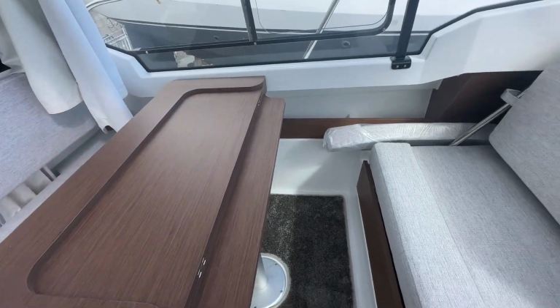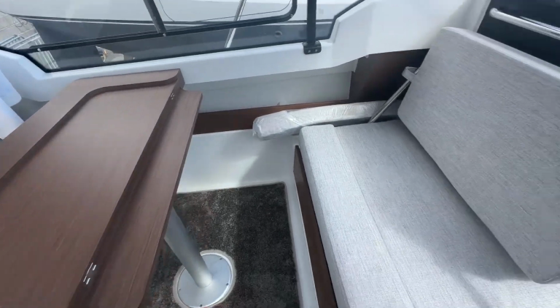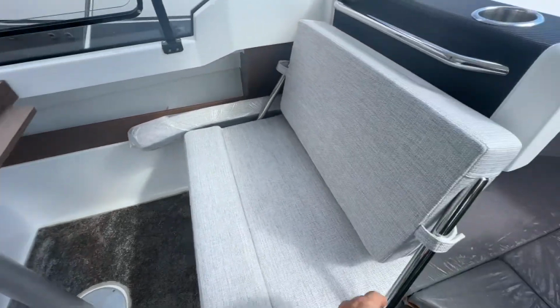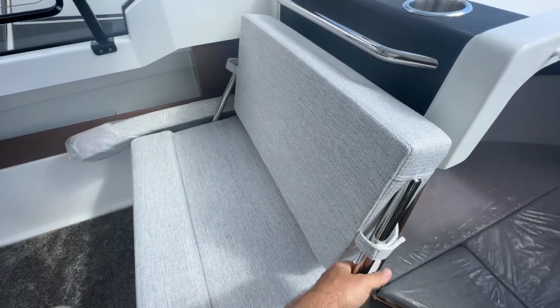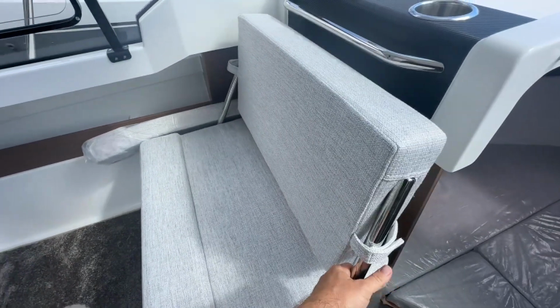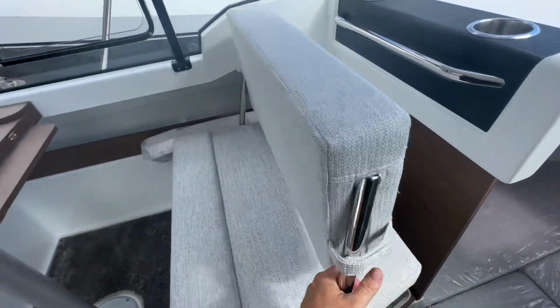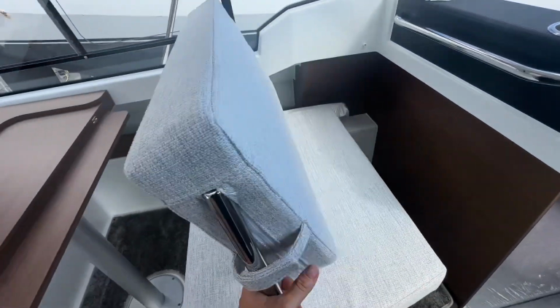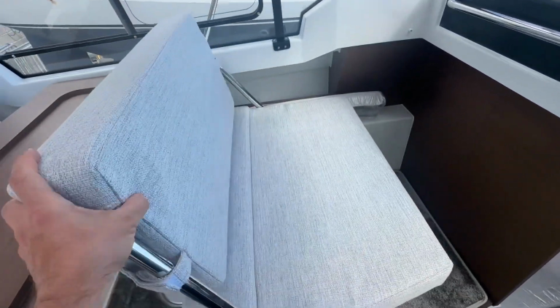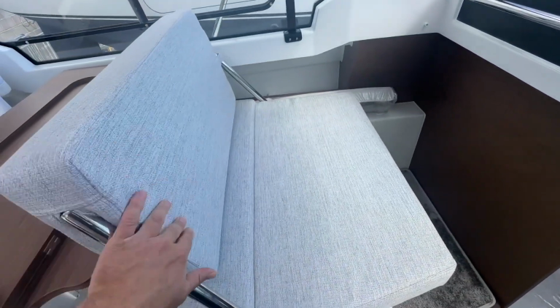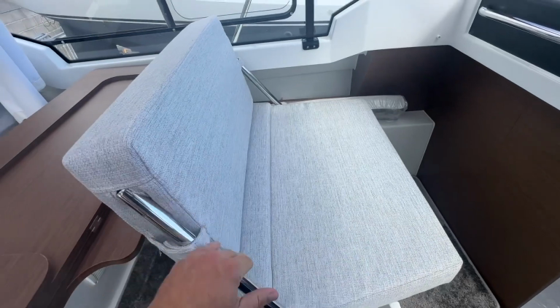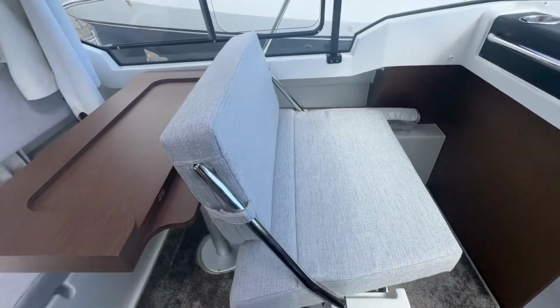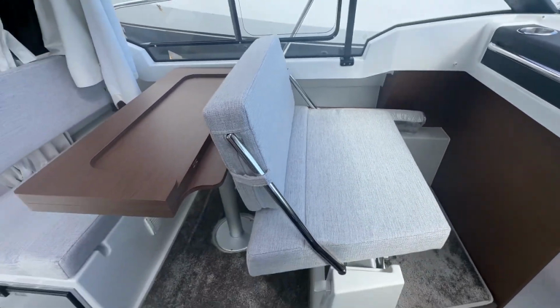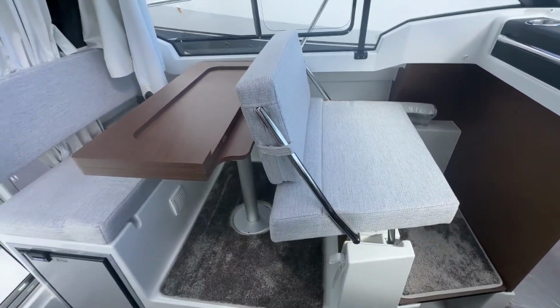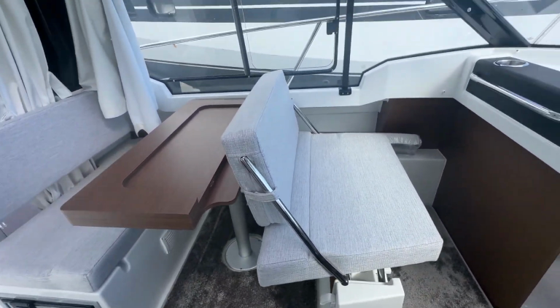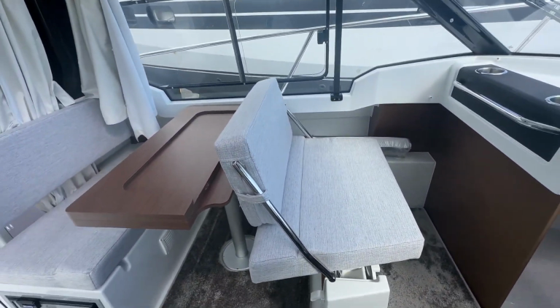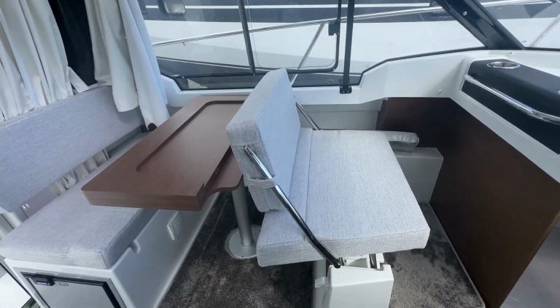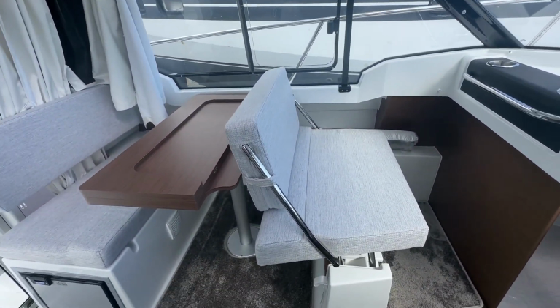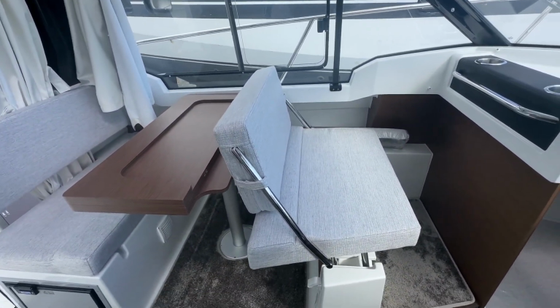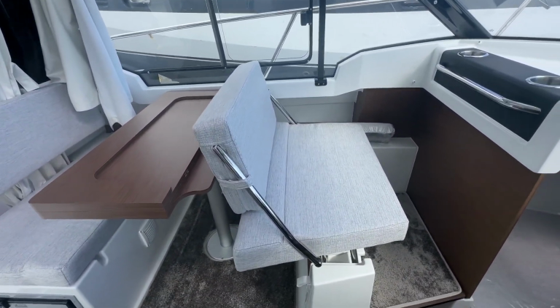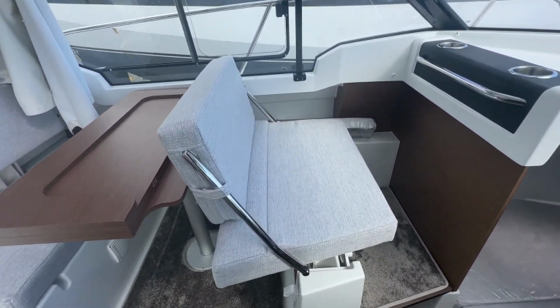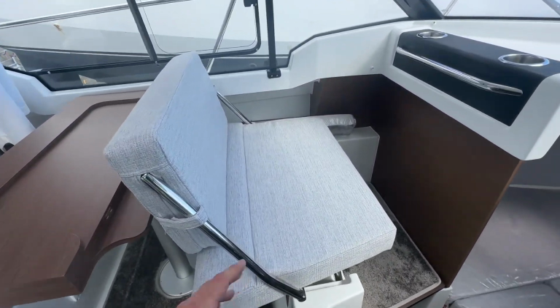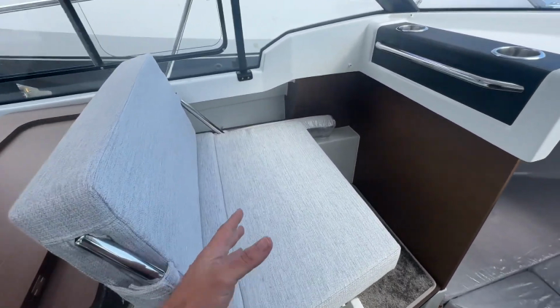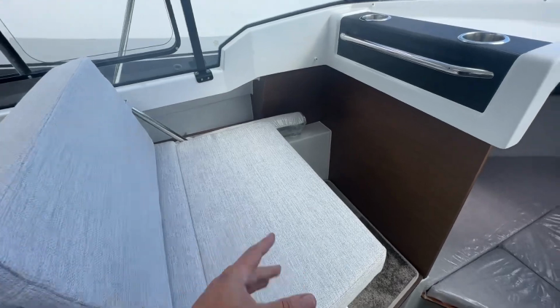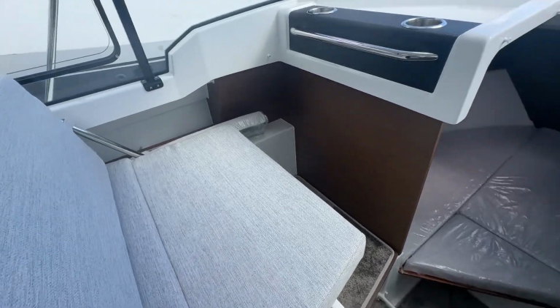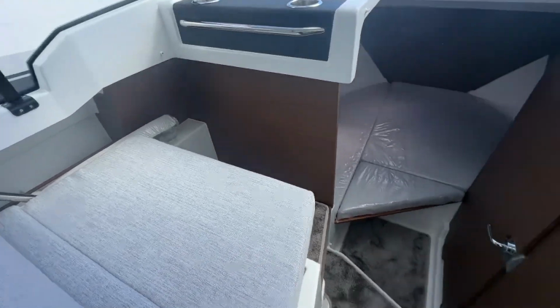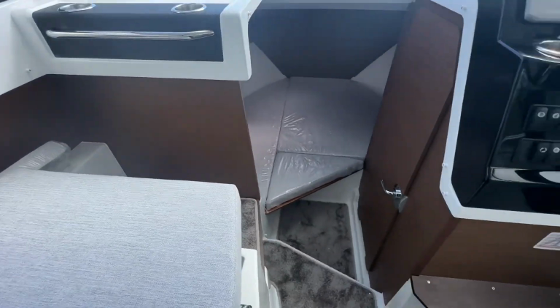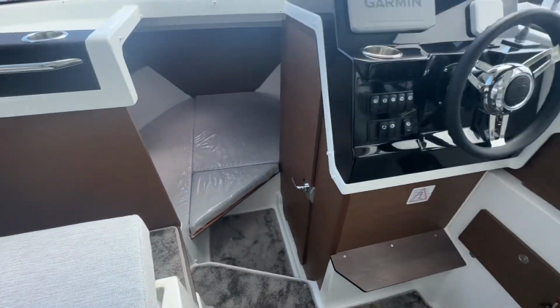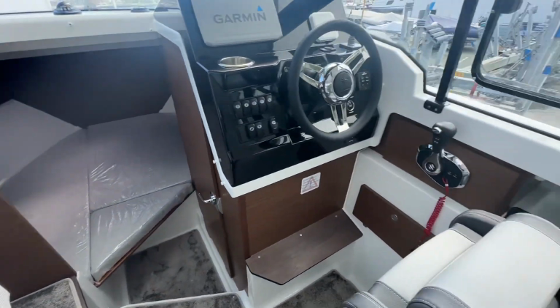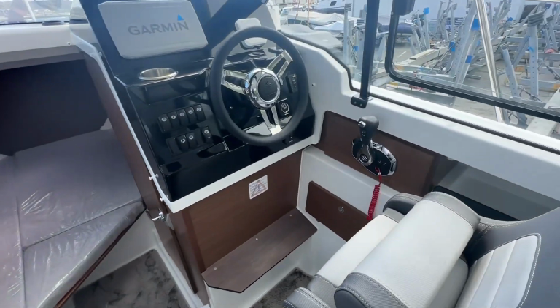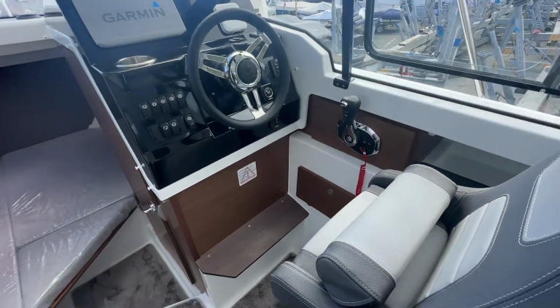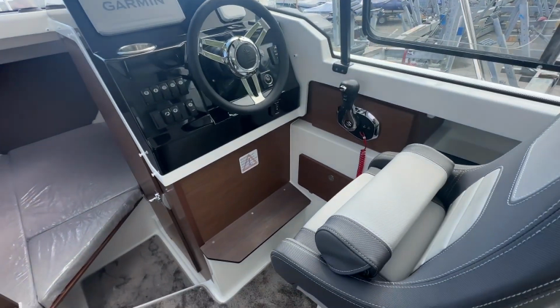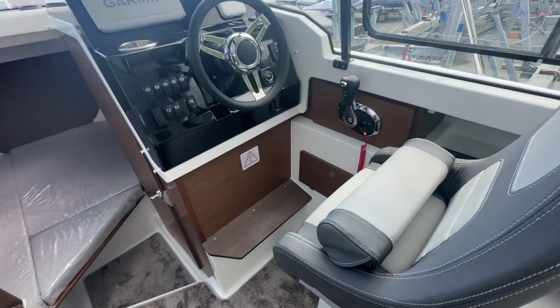This forward-facing seat setup is quite handy — it gives your co-pilot the same seating position as yourself here in the driving position.